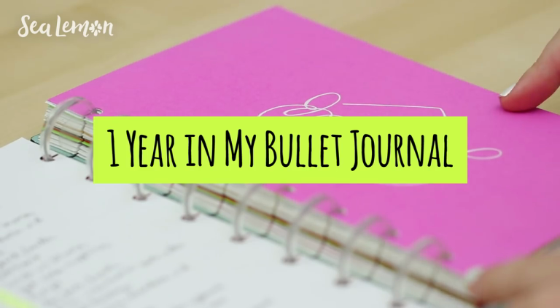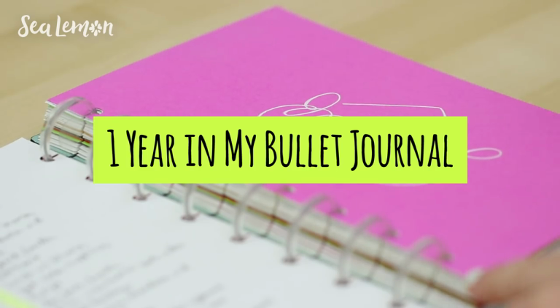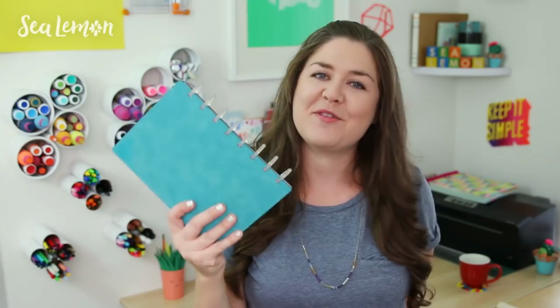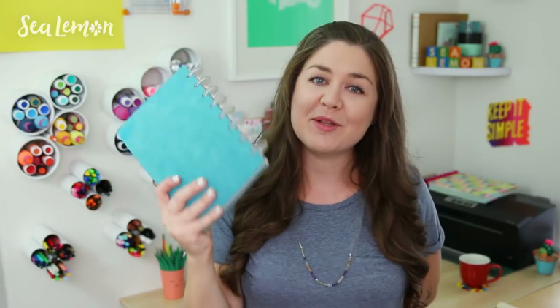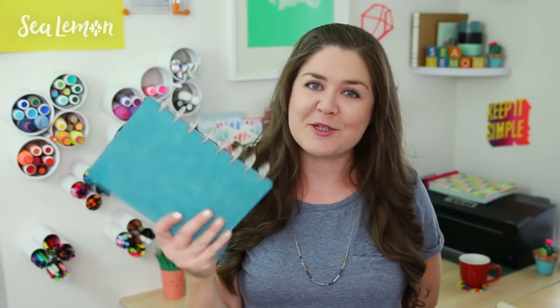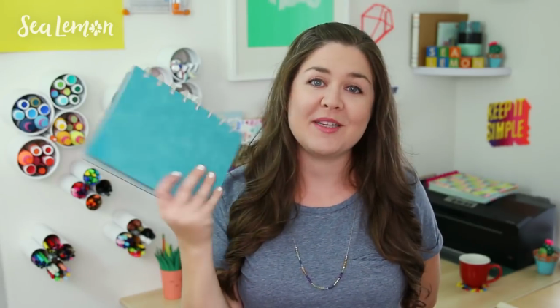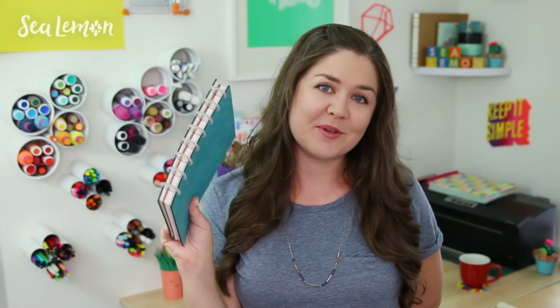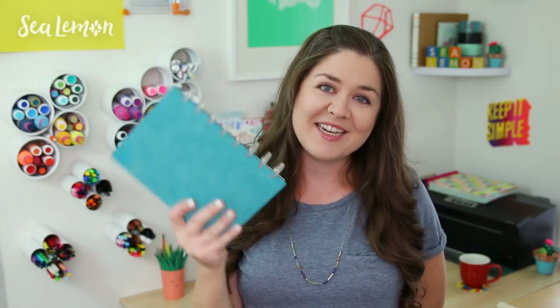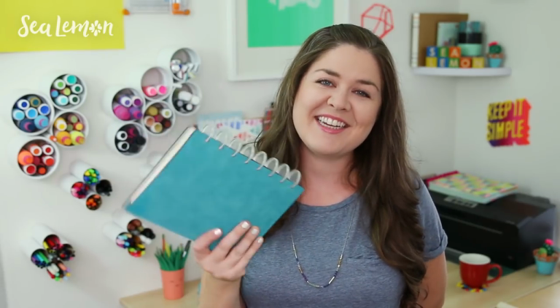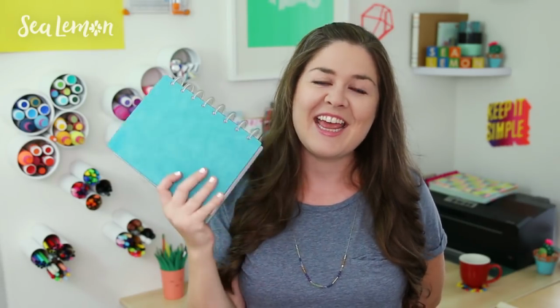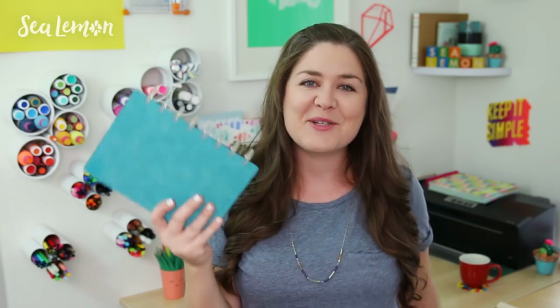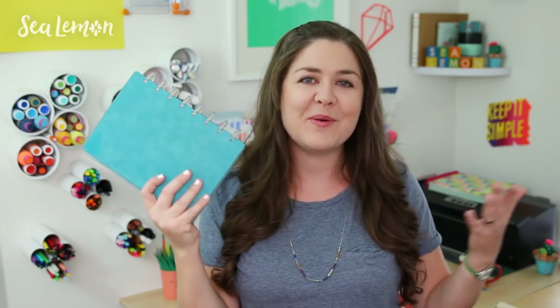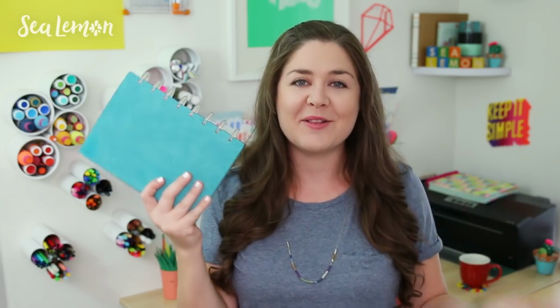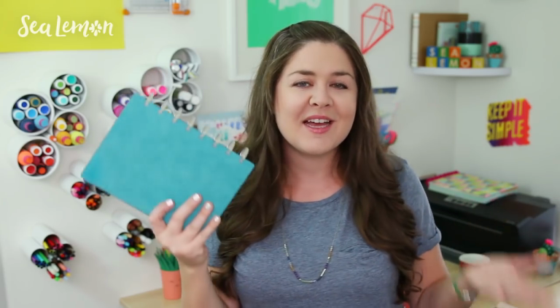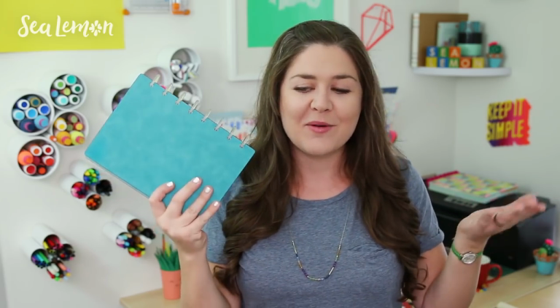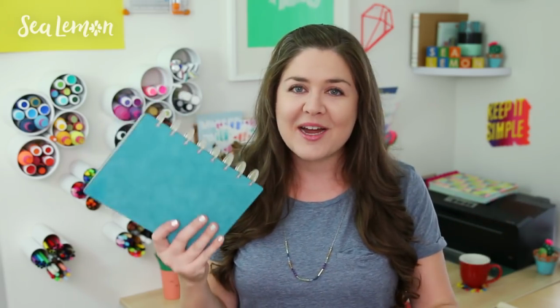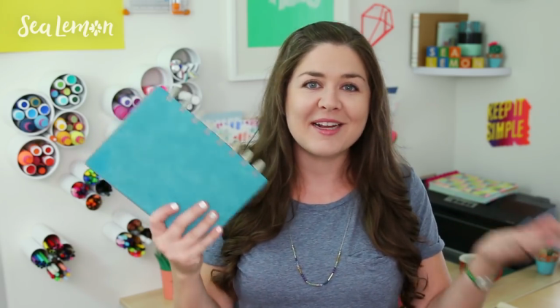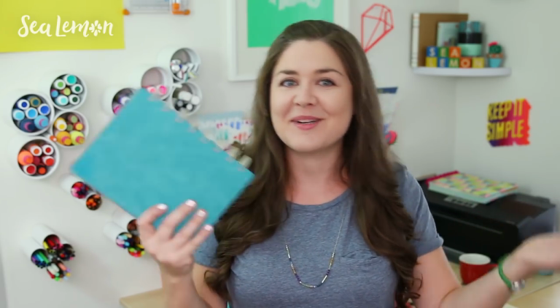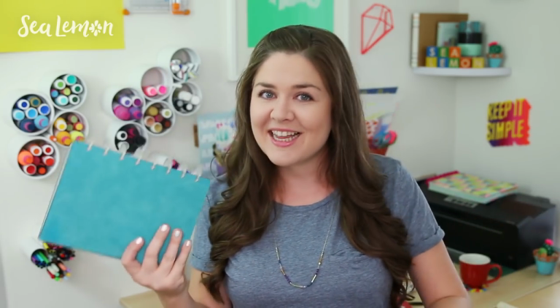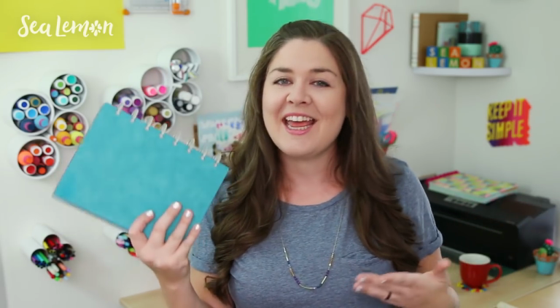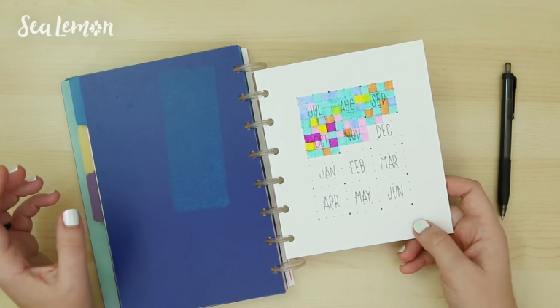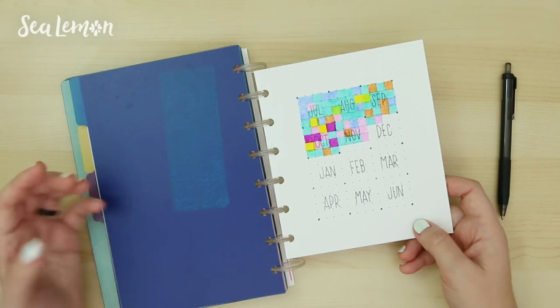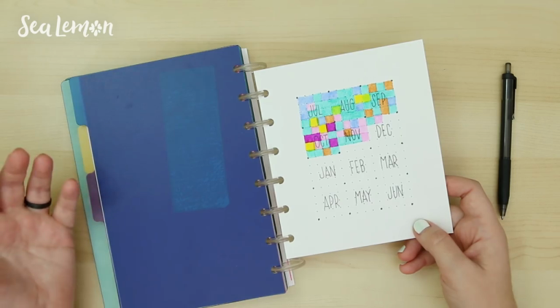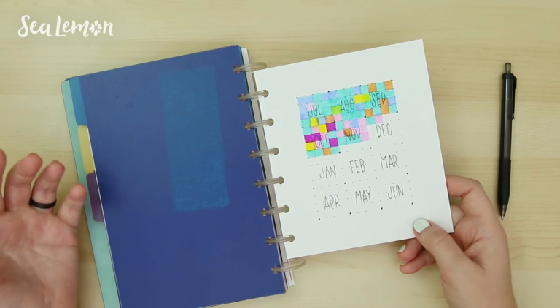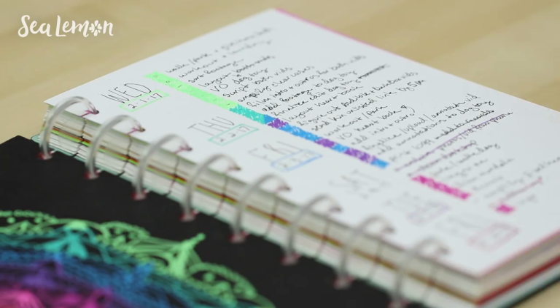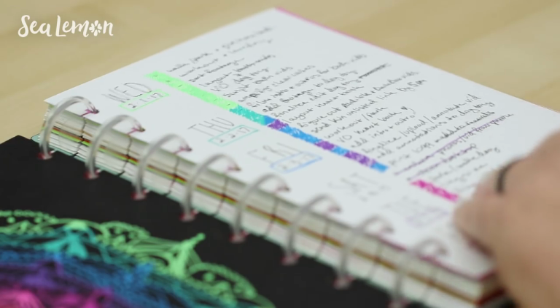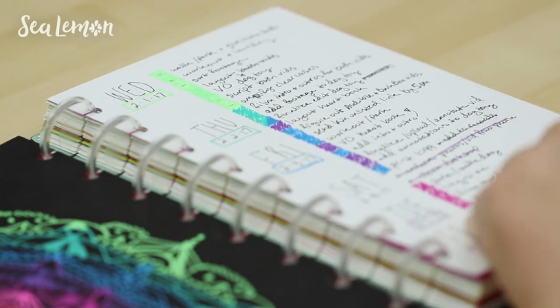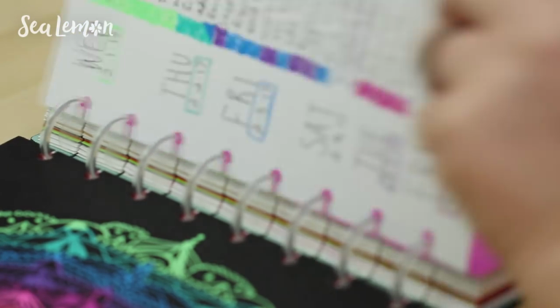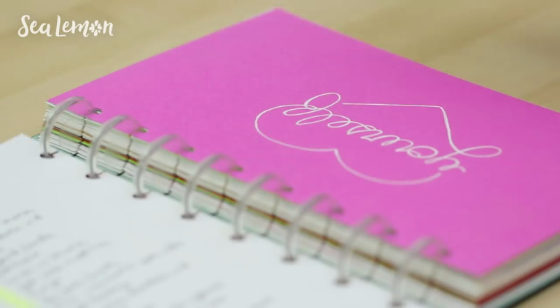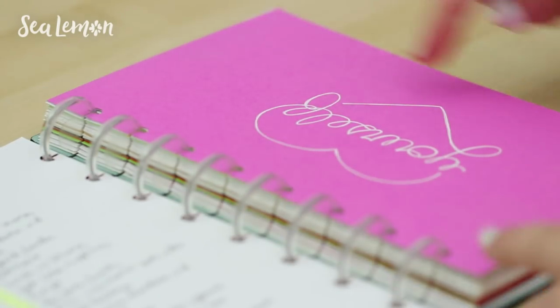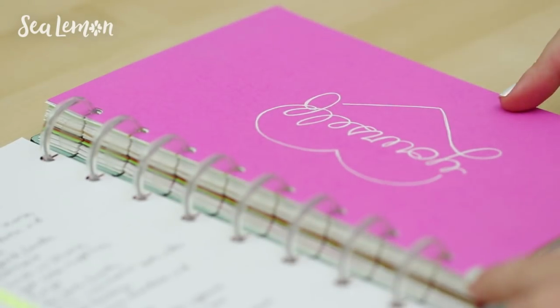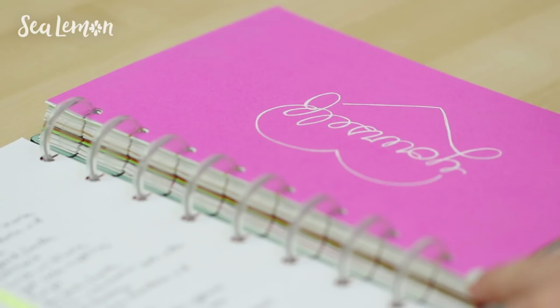In this video, I'll take you through my bullet journal and show you a year's worth of pages in it. I'll show you what I learned, what I tried, what I liked, what I didn't like, and what I want to move forward with in the next upcoming year — and maybe you'll get some inspiration from it.